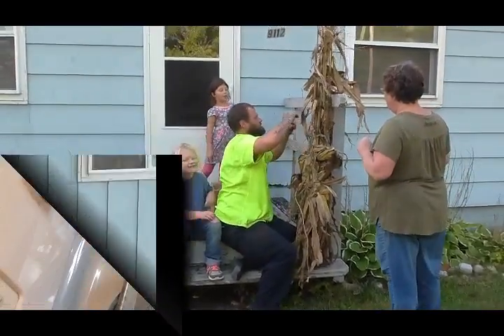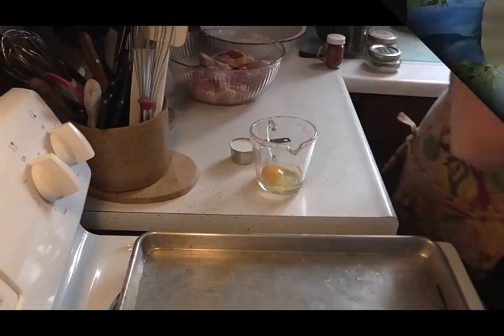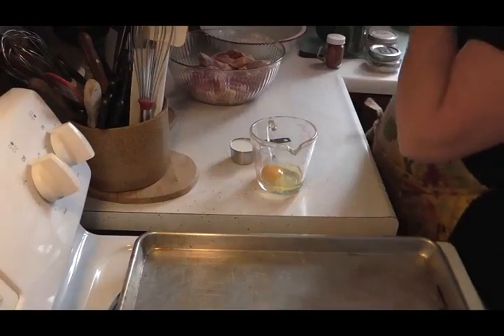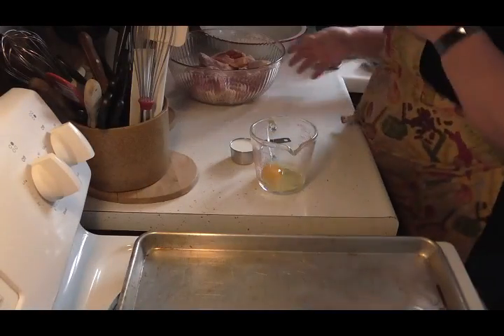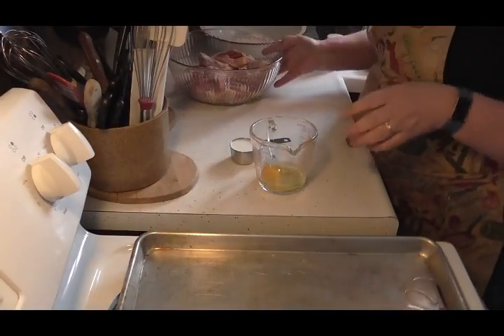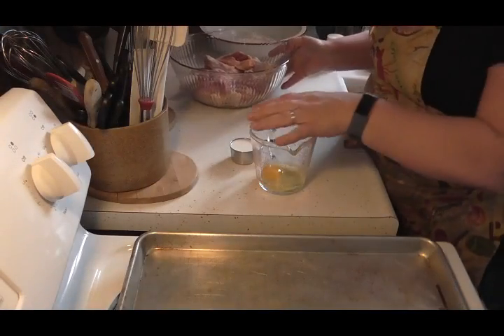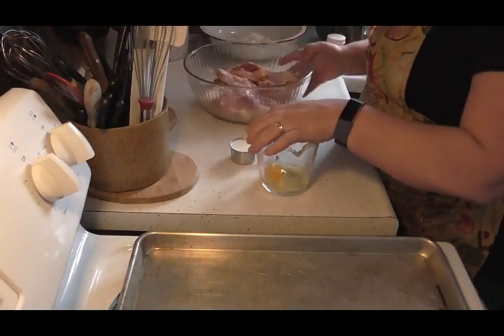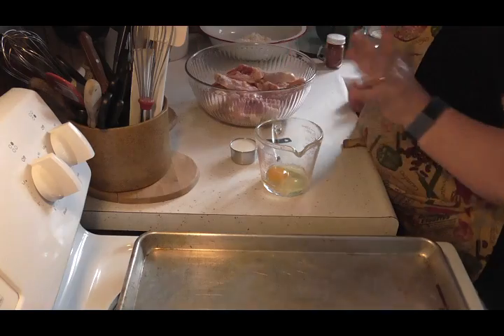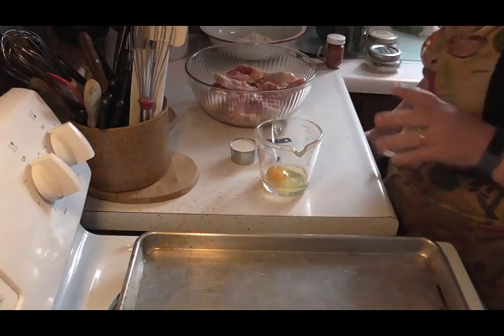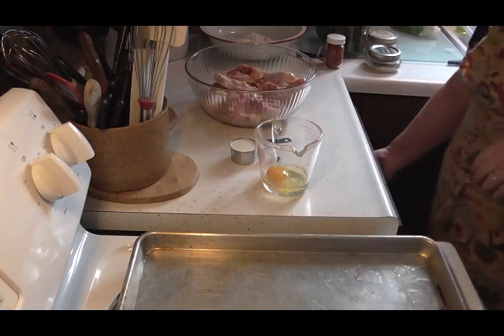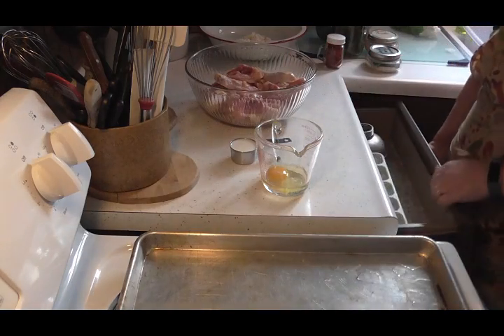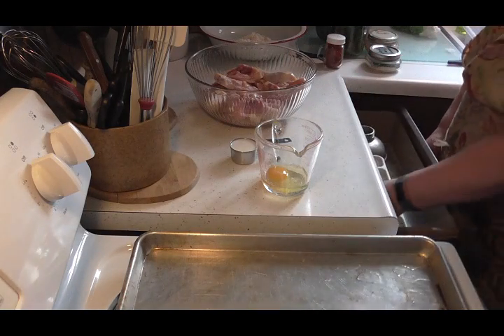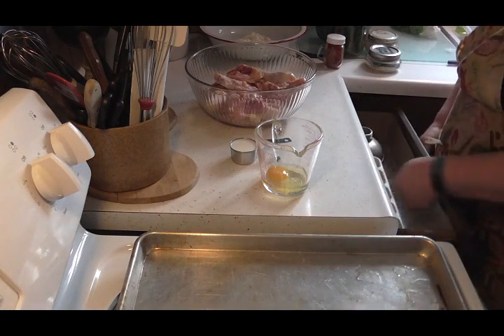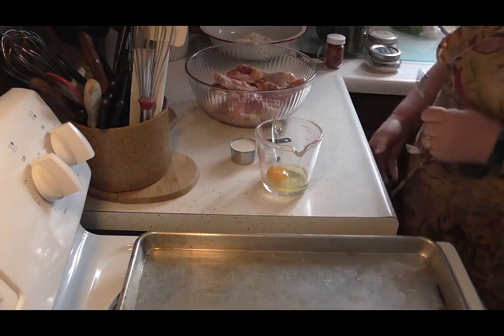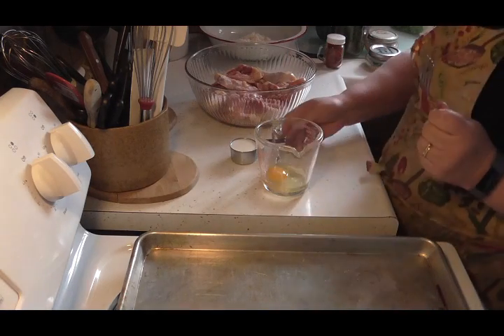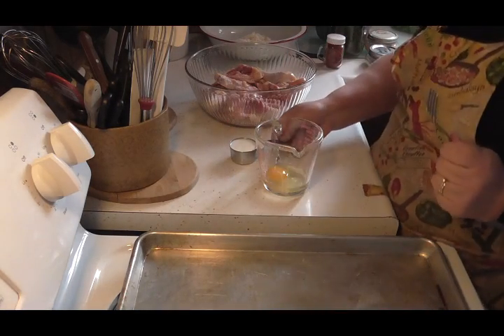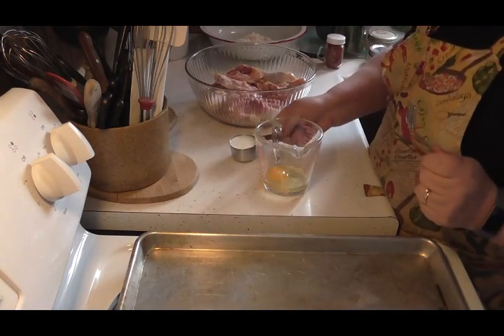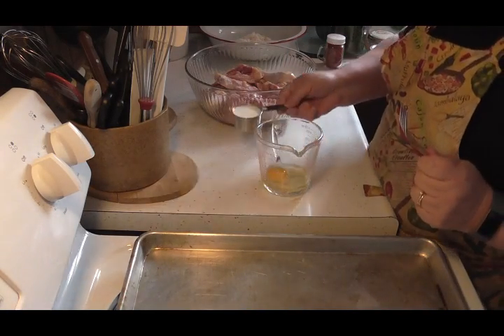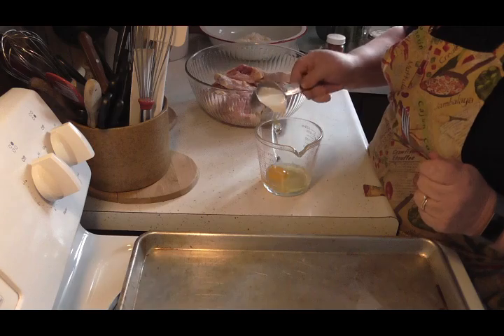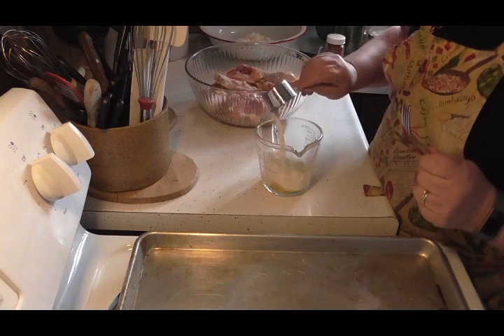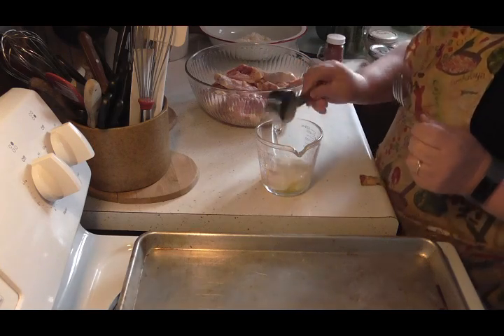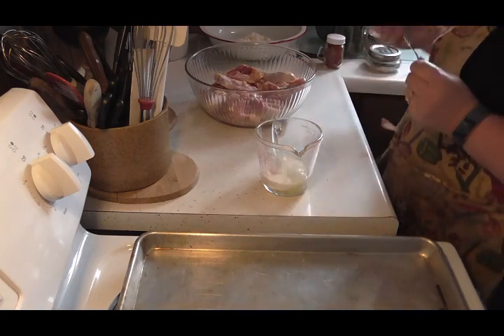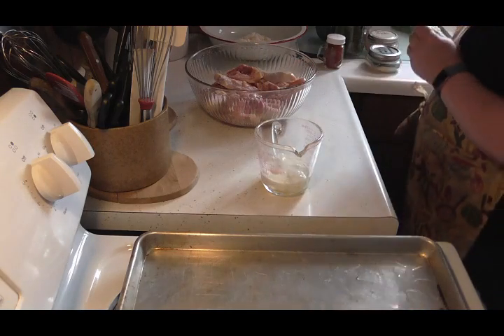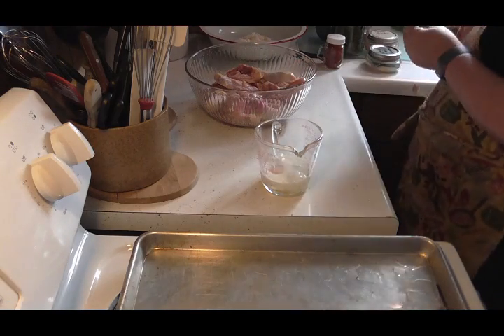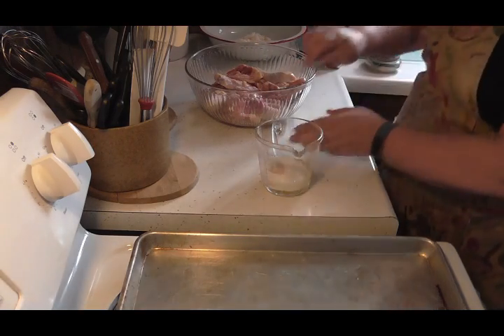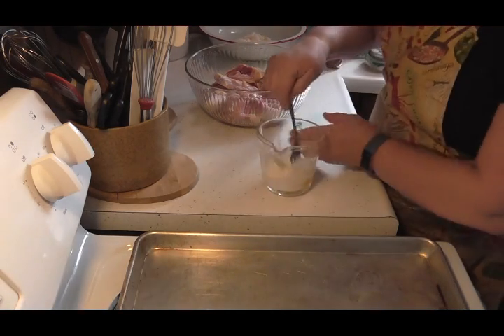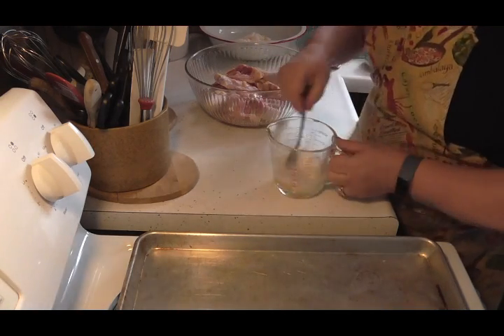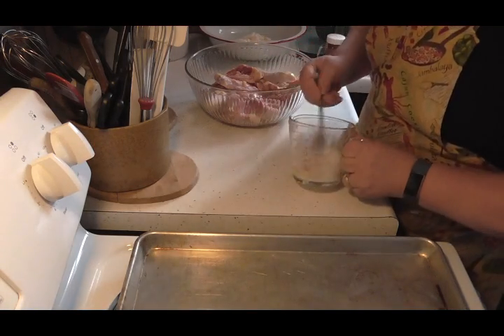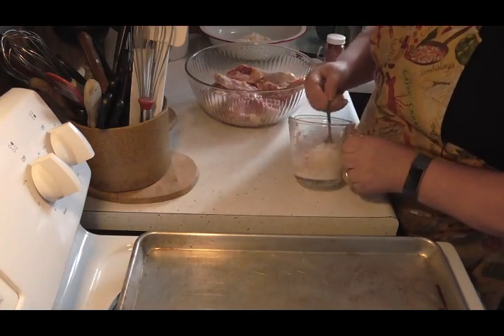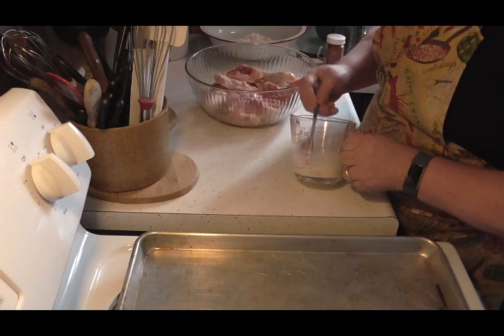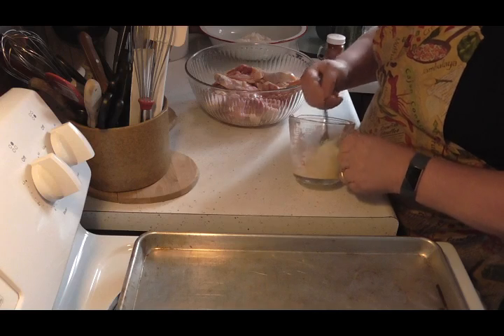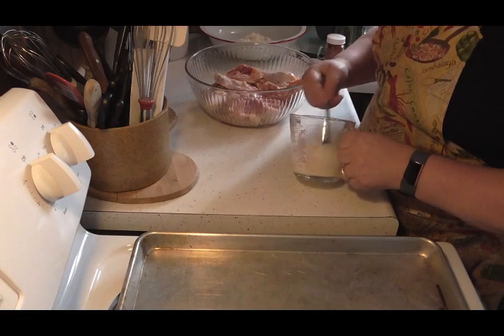Hey friends, I'm gonna show you how I make a really nice oven-fried chicken. This is really simple. I take one egg and I add a quarter cup of milk to it, and just beat it up really really good.